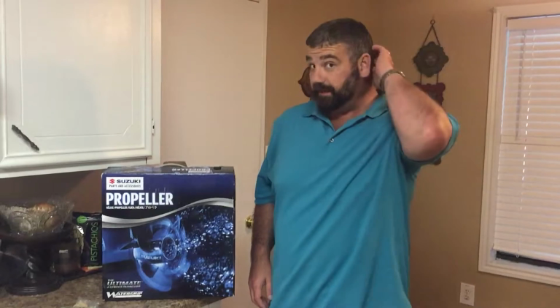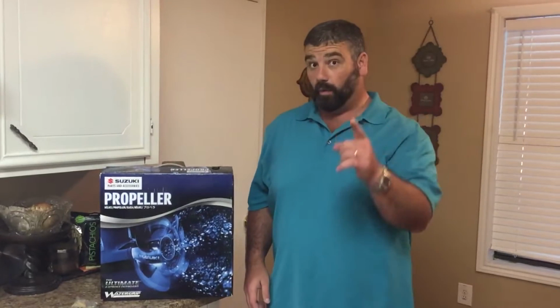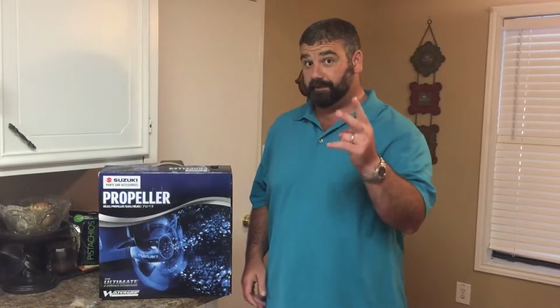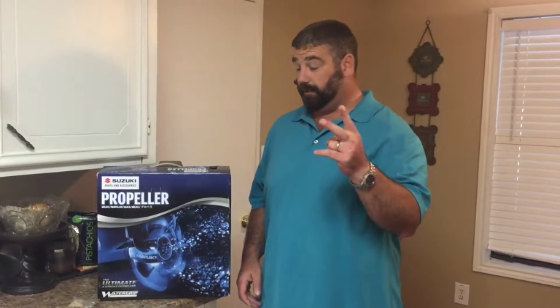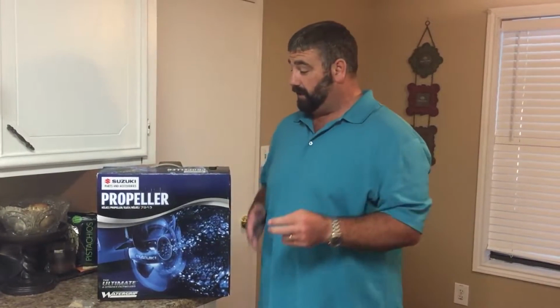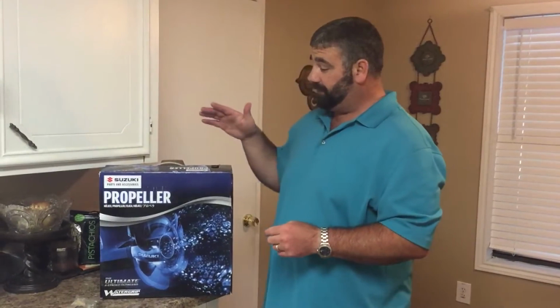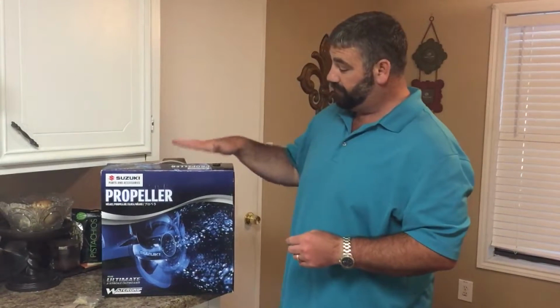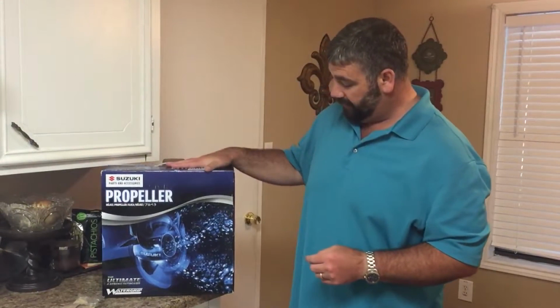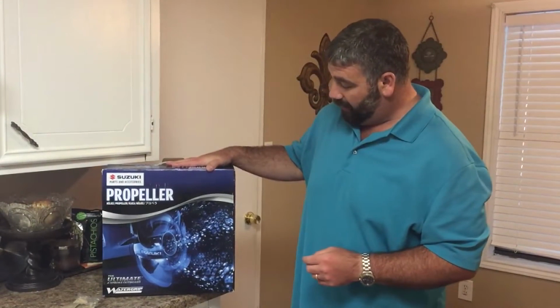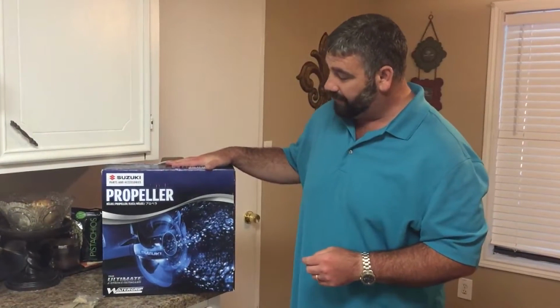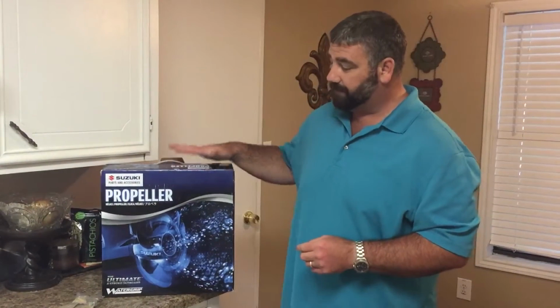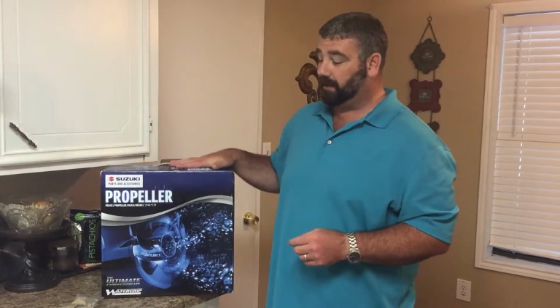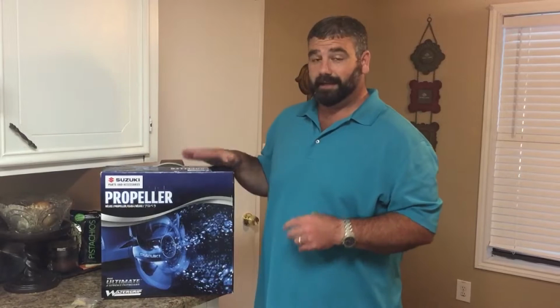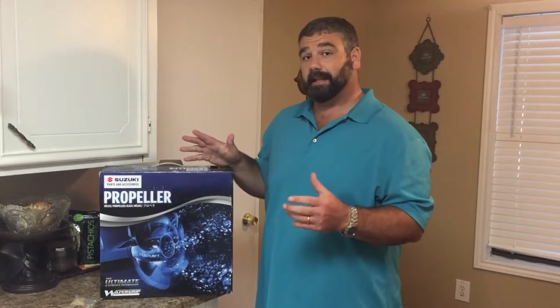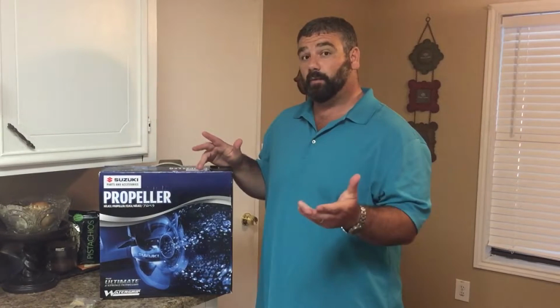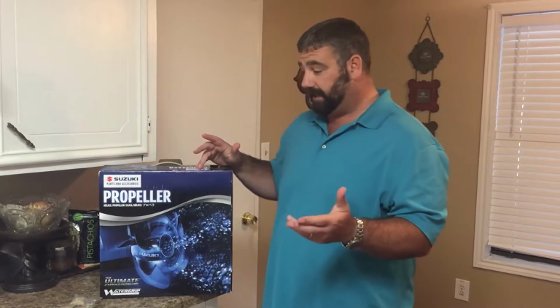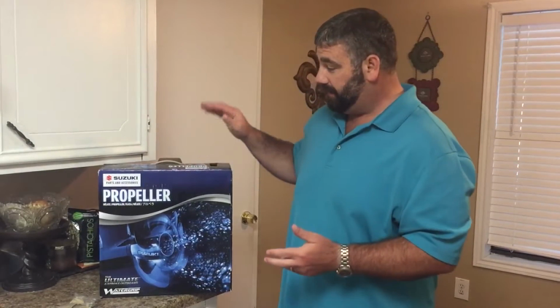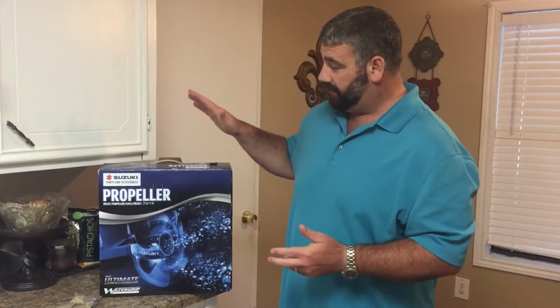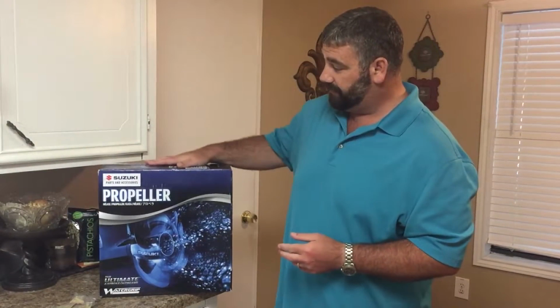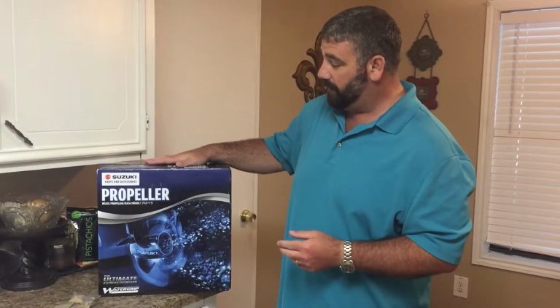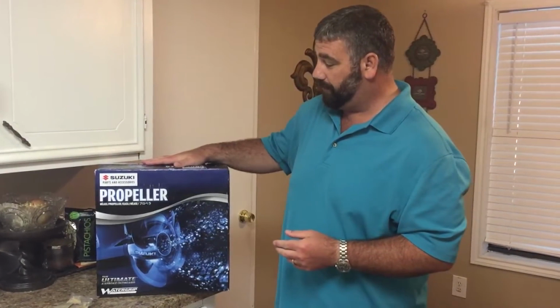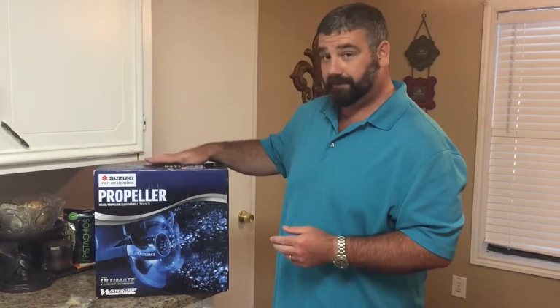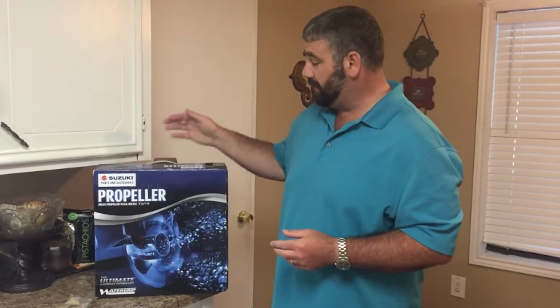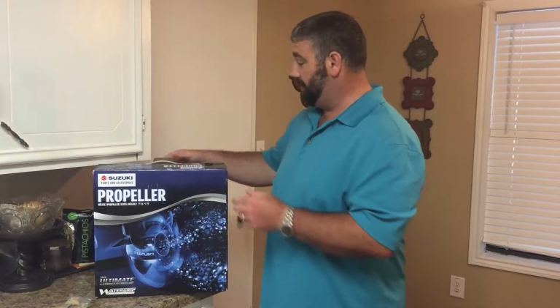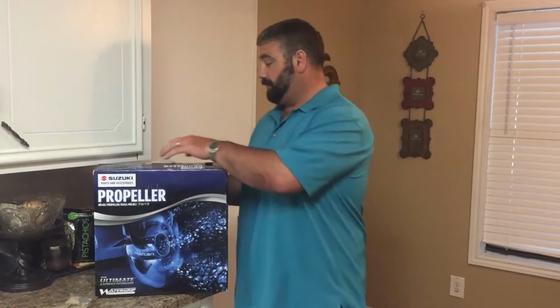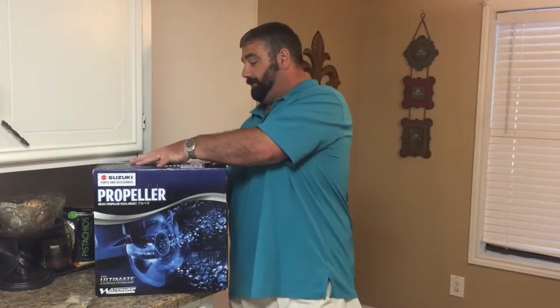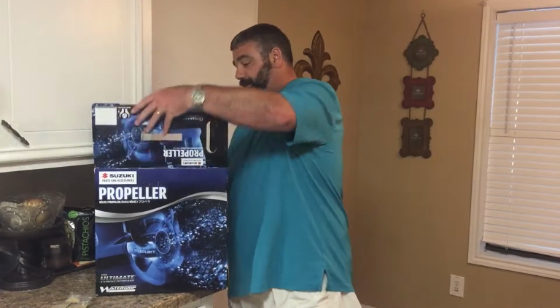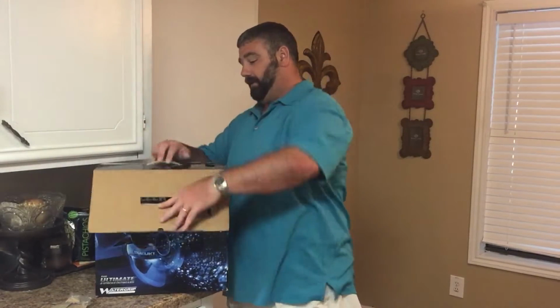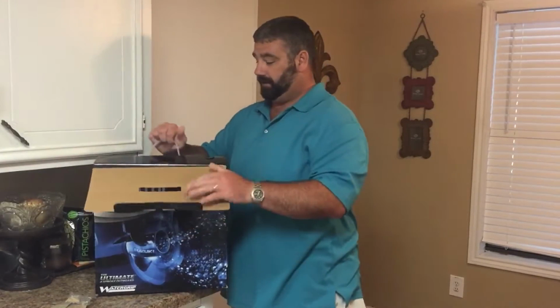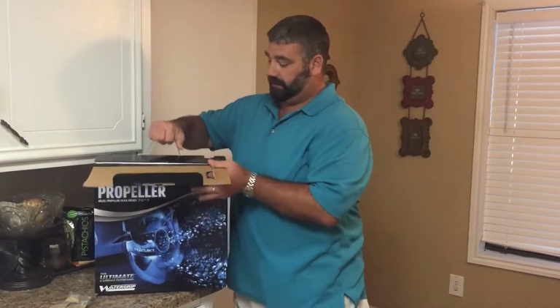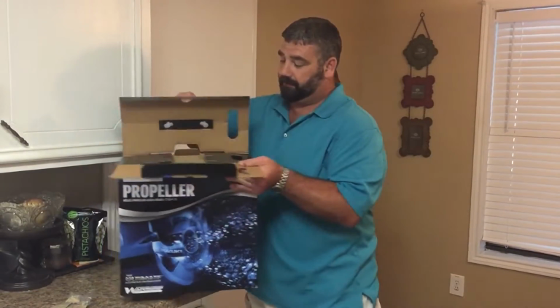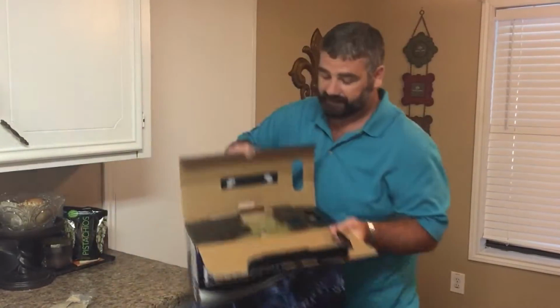This is video one of two about the Suzuki wet grips propeller installation and what you need. So this is the Suzuki wet grips propeller, it comes in a box. We'll unbox it real quick — it comes out really easy.